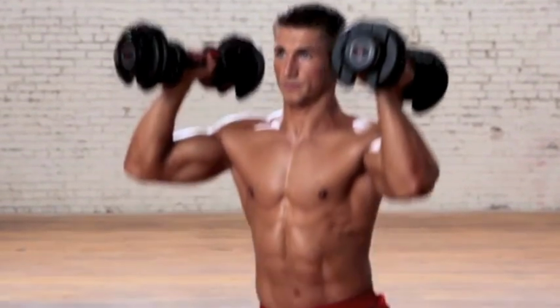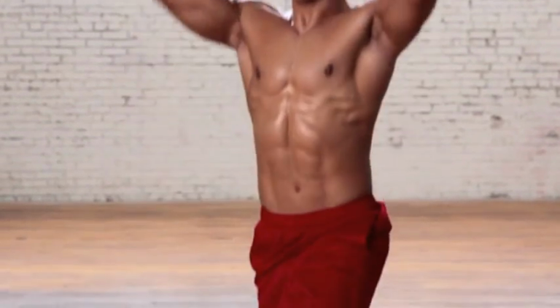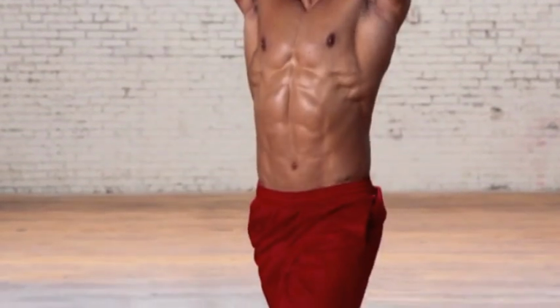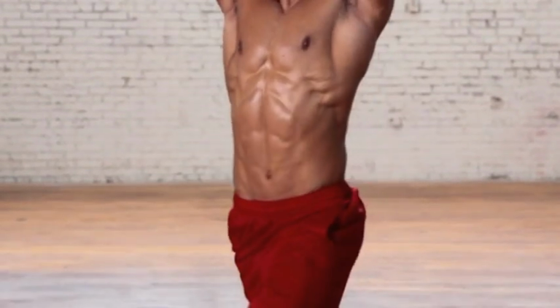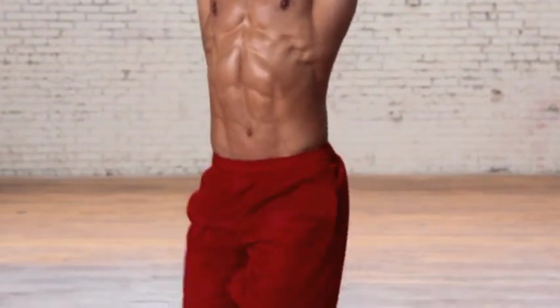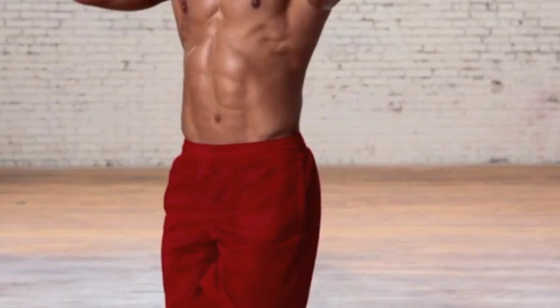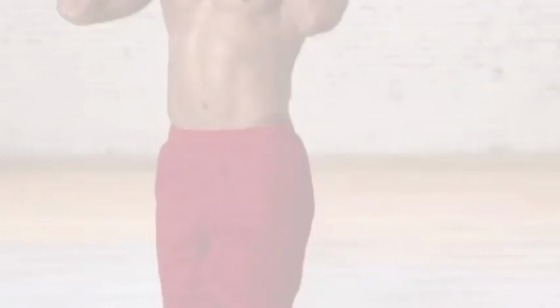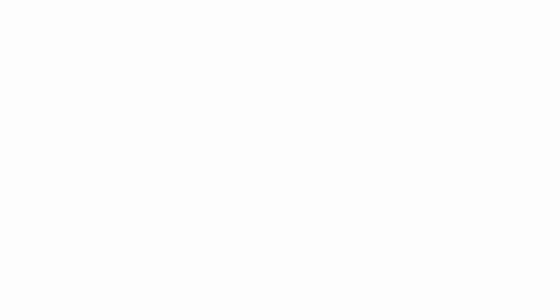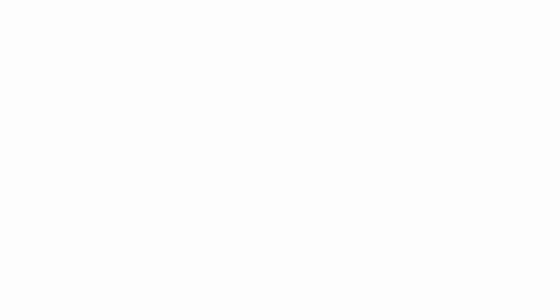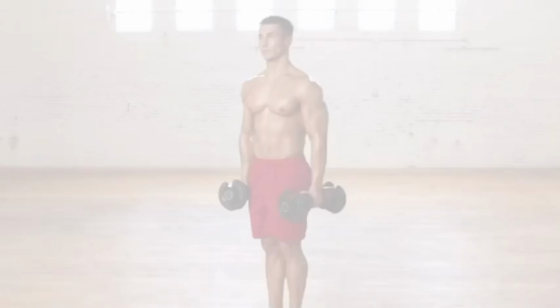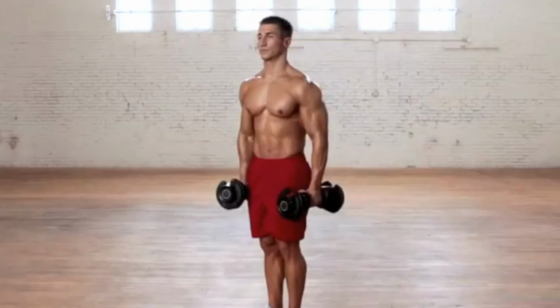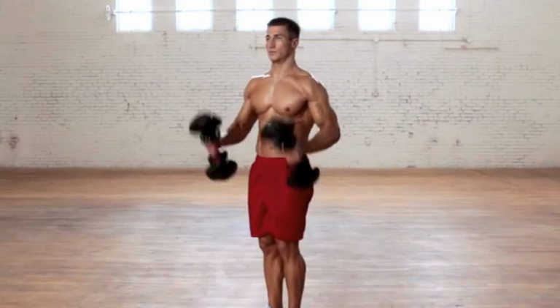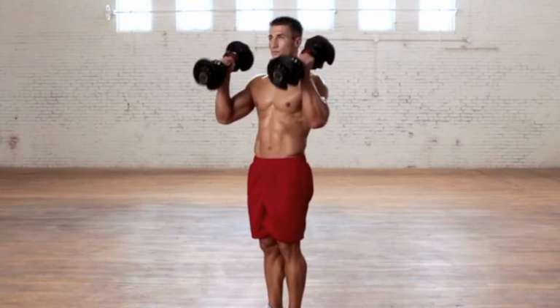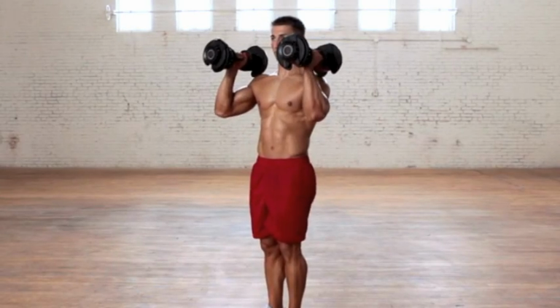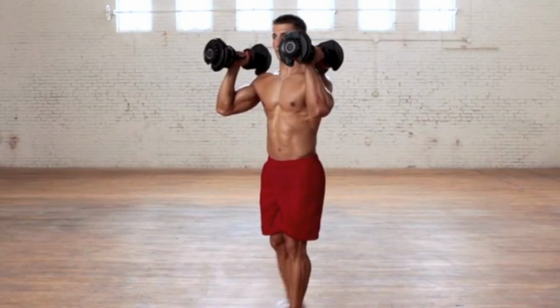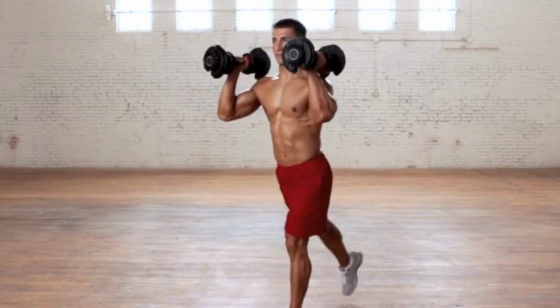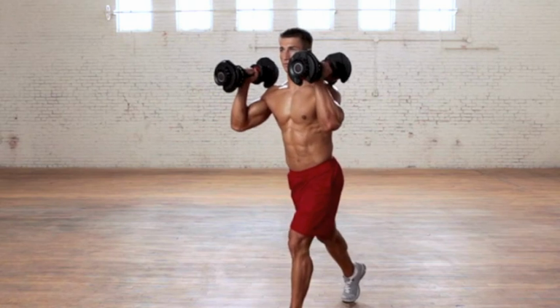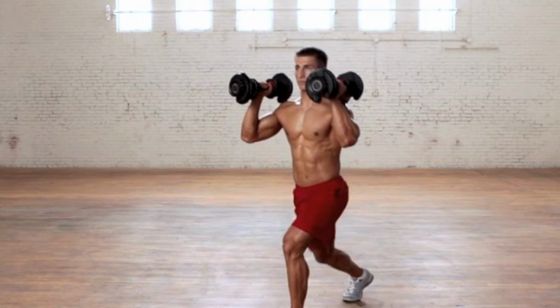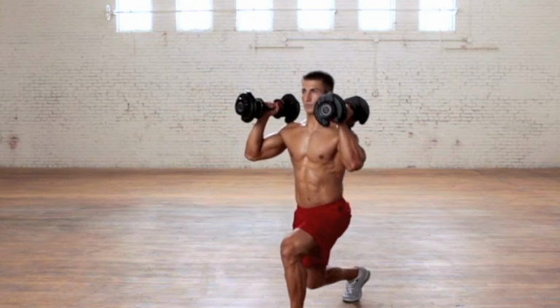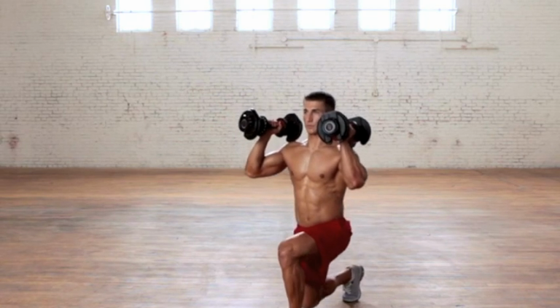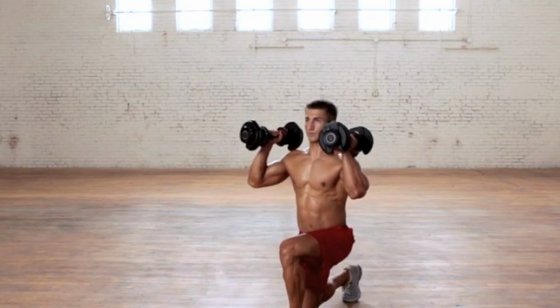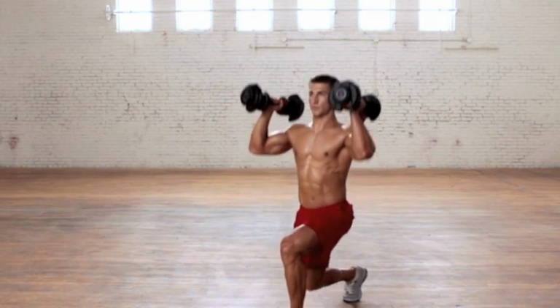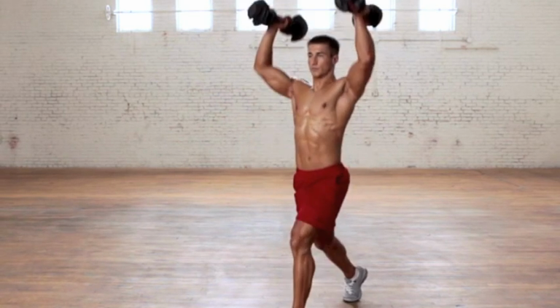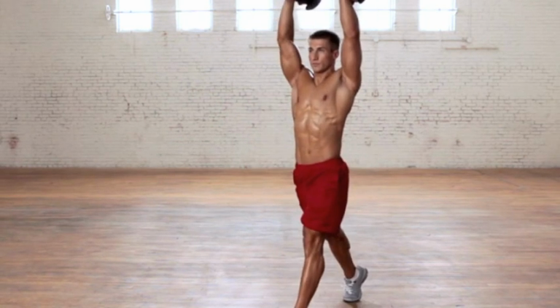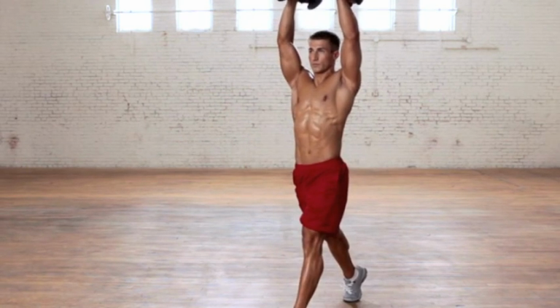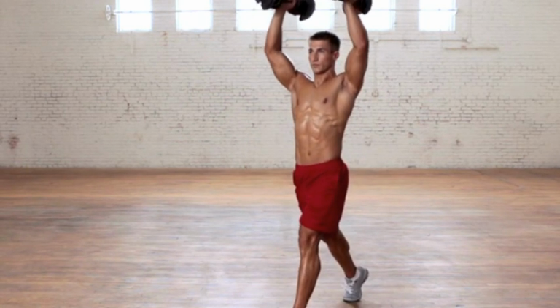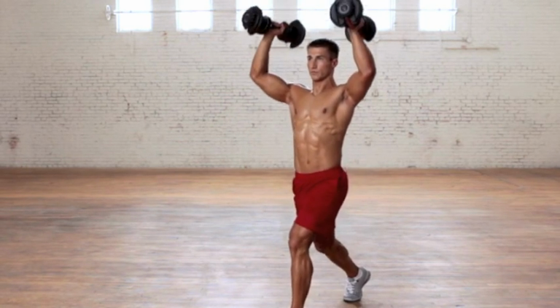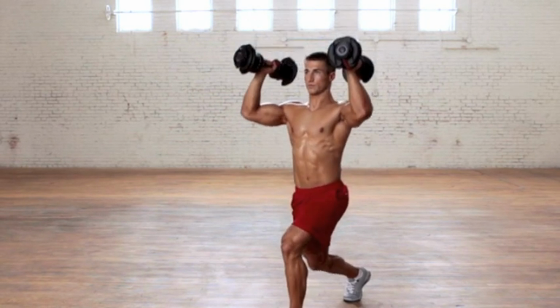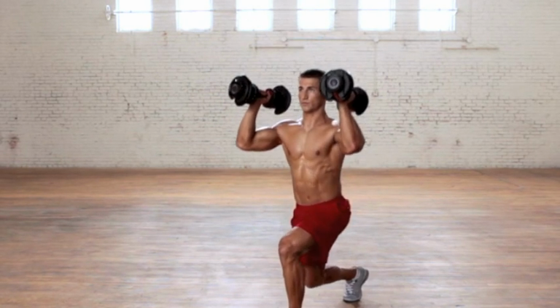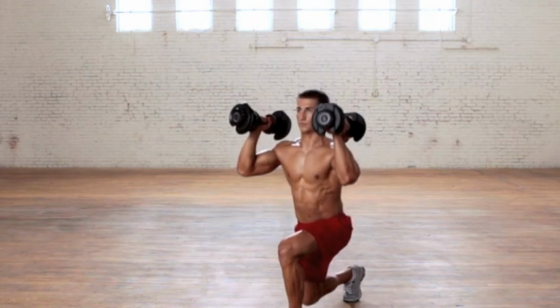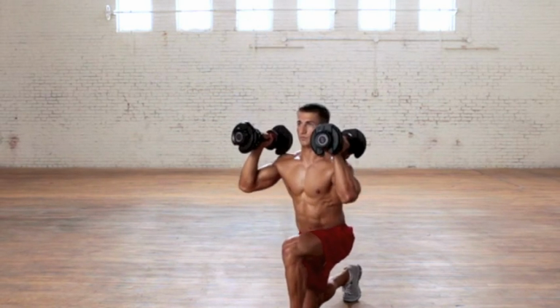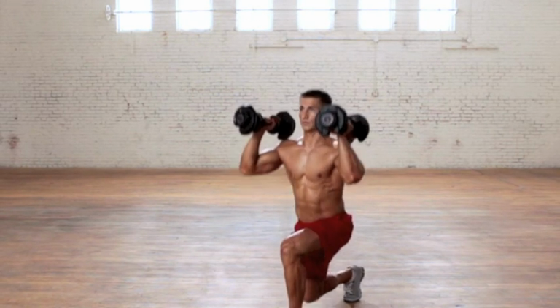Your right knee should bend to 90 degrees. As you return to the start position, raise the dumbbells by pressing overhead with your palms facing out. Alternate the legs and press each time.